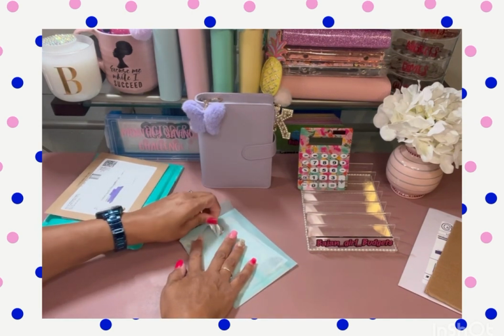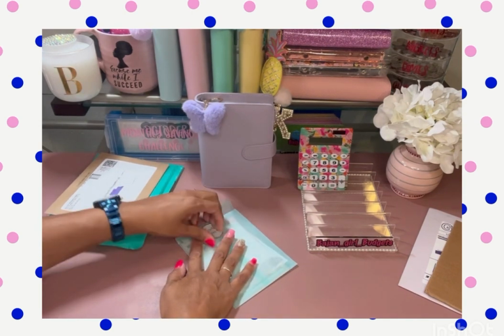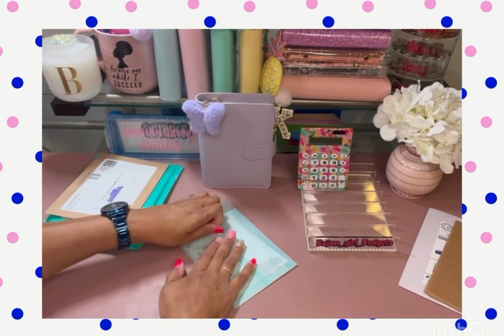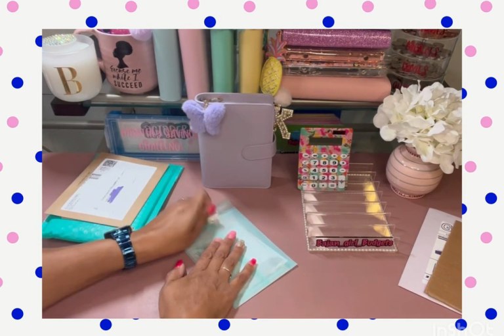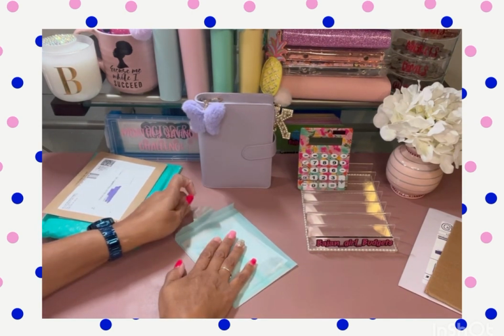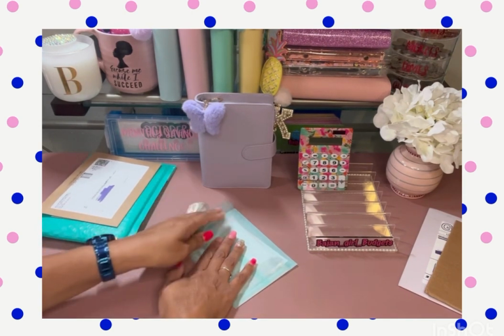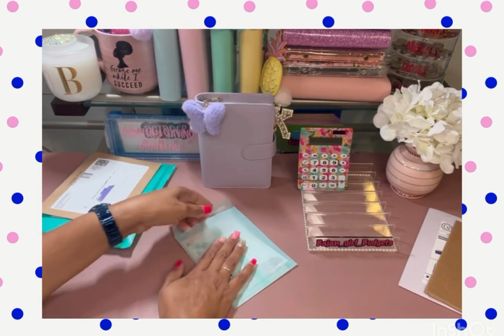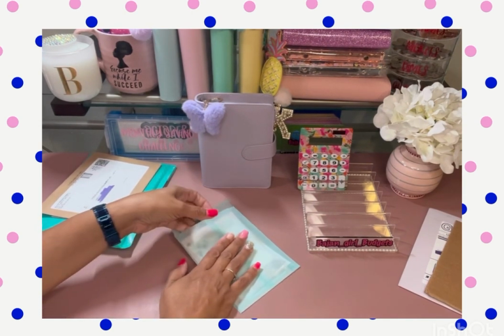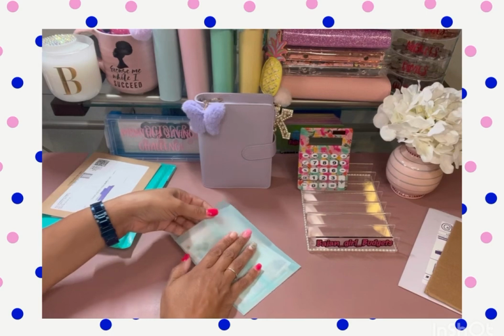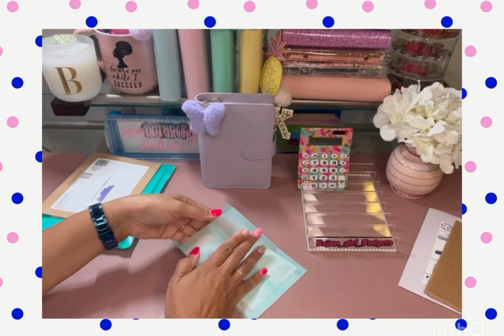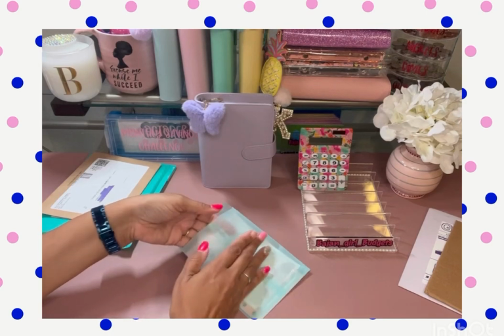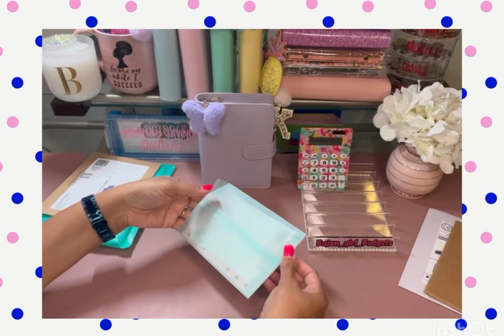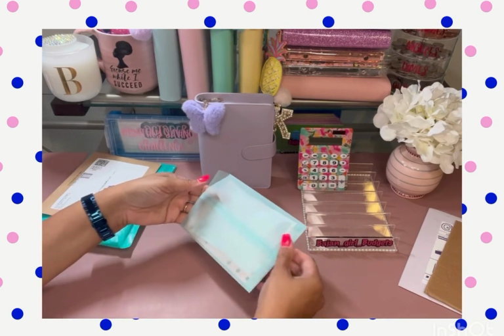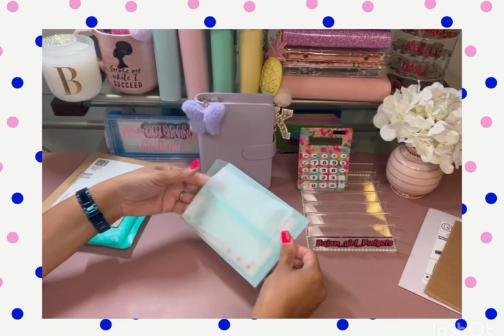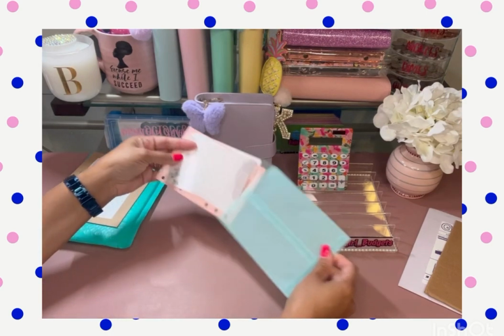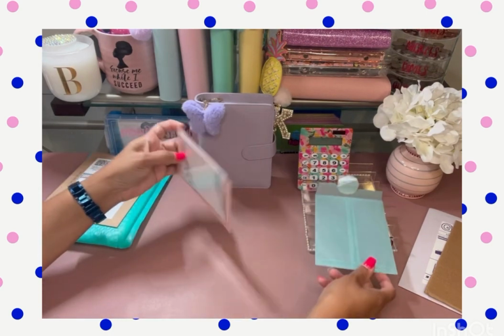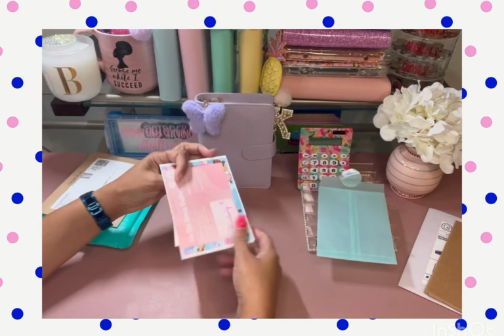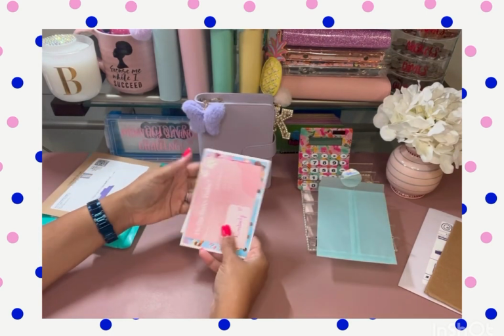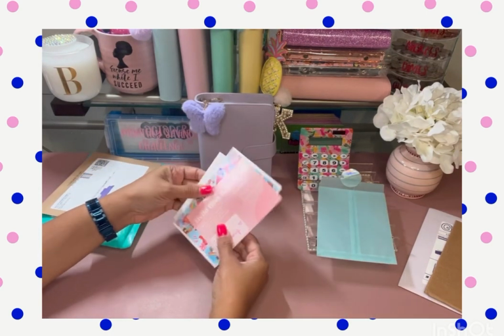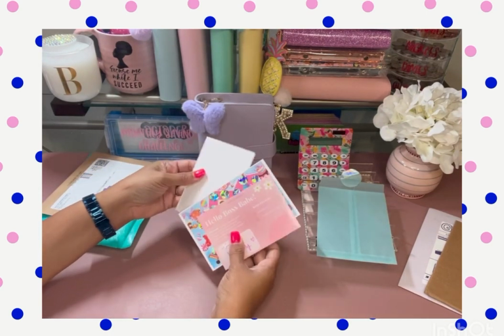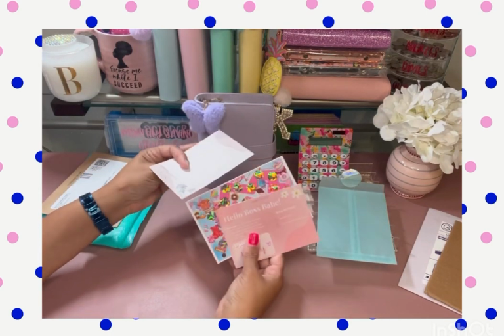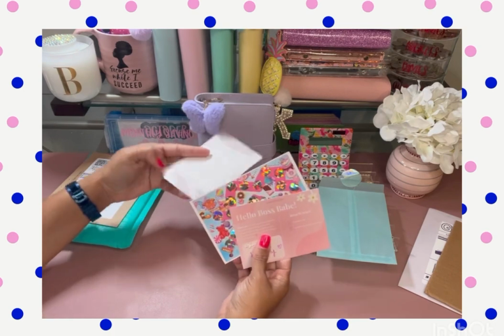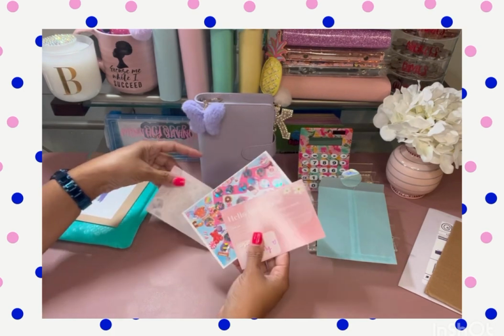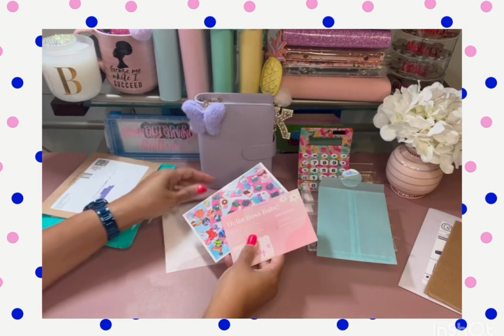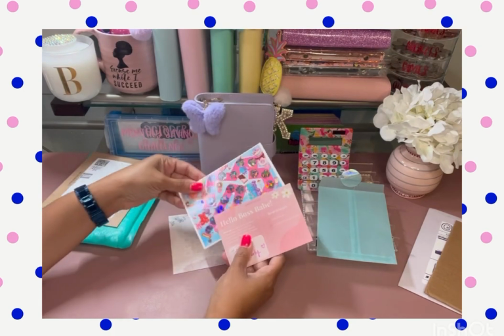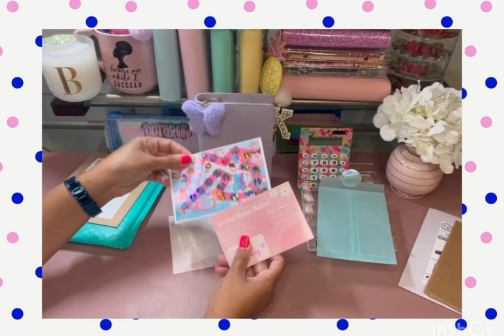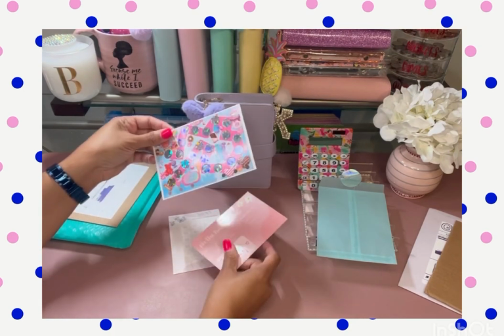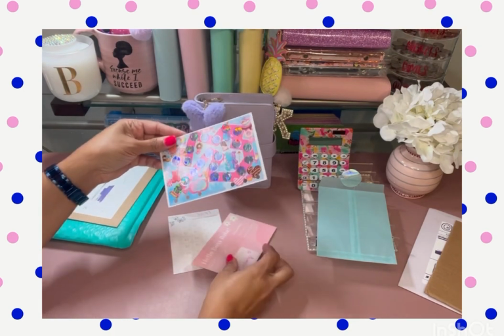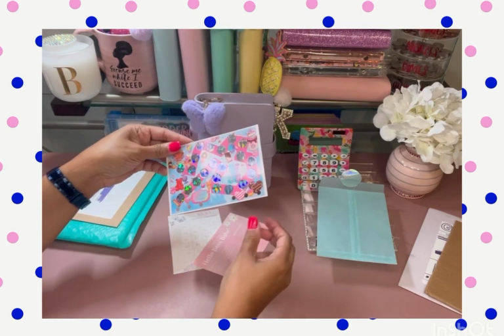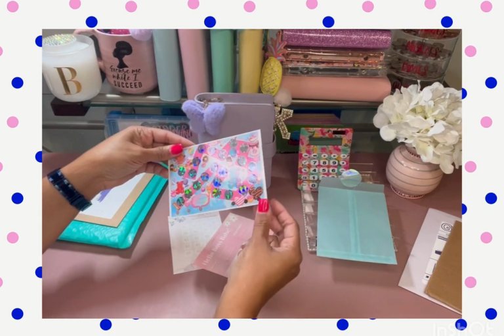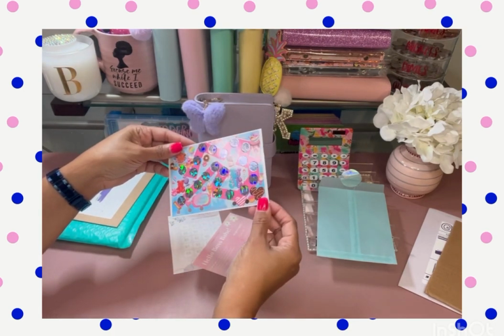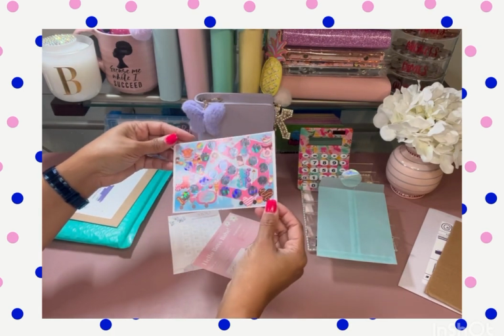So if you hear something in the background like normal, it's Miss B. I don't know what she's doing today — I think she's coloring. So mind the noise. Oh yes, I remember this!